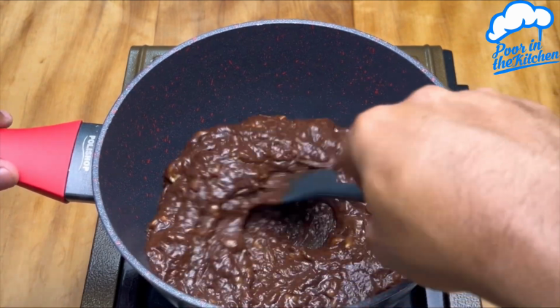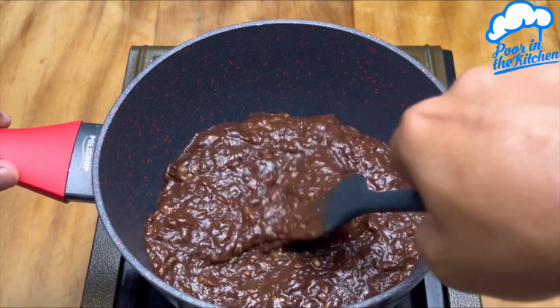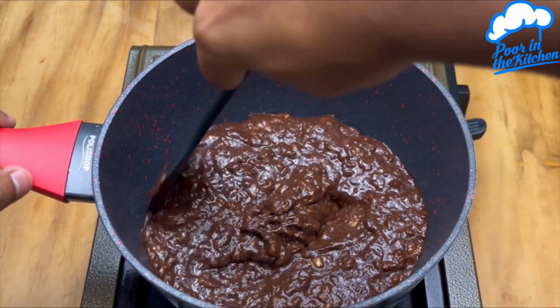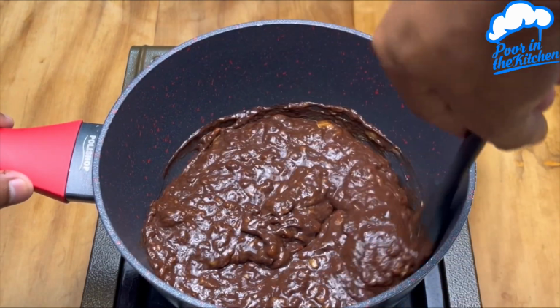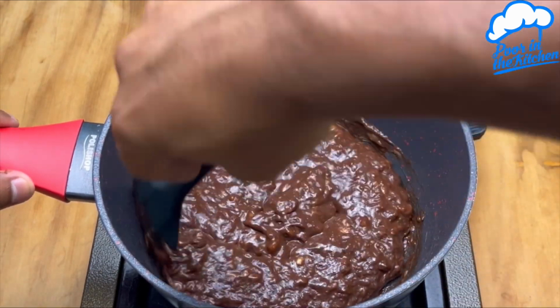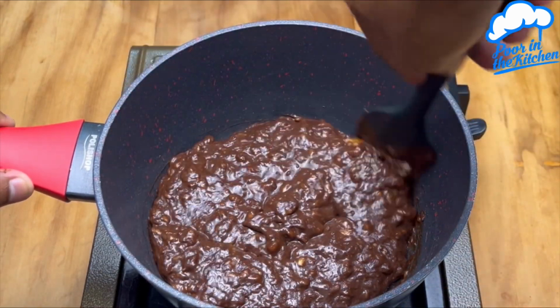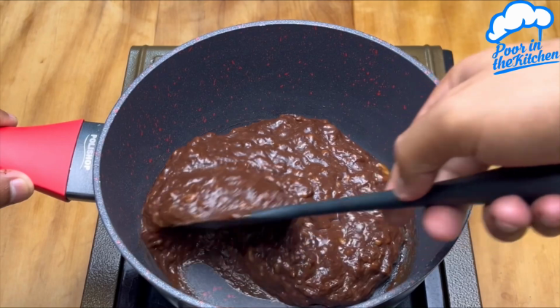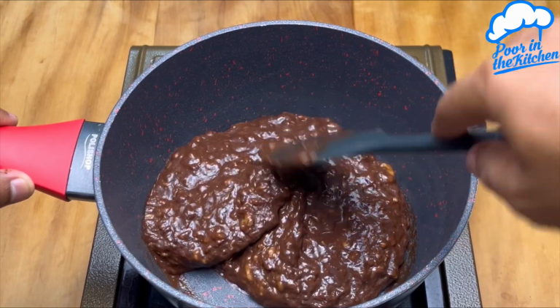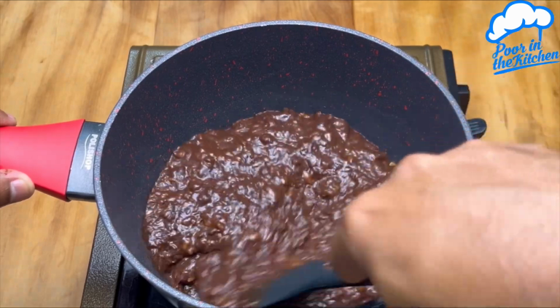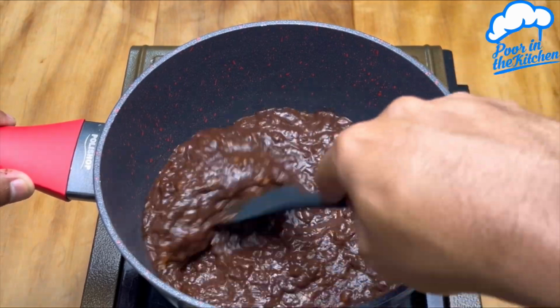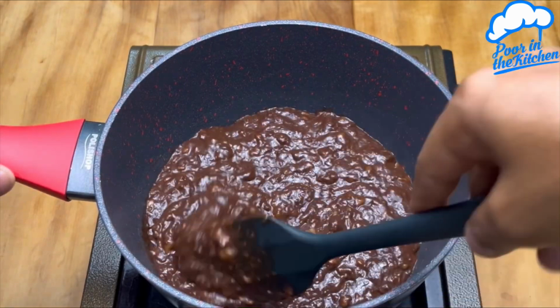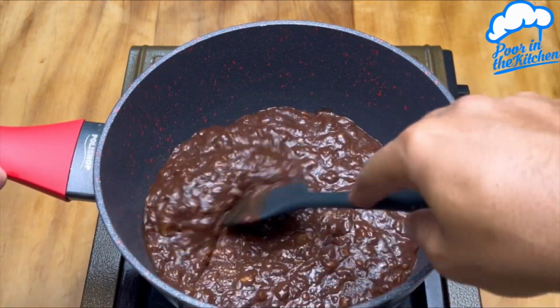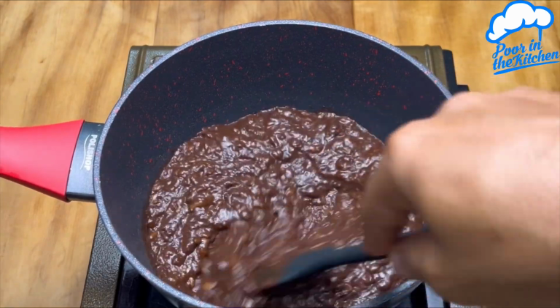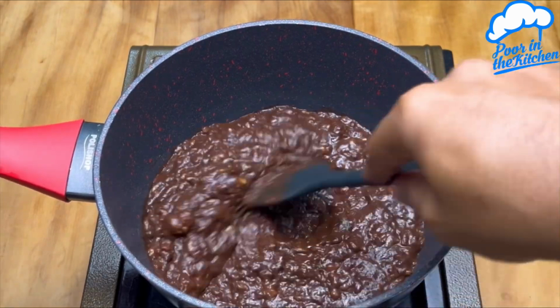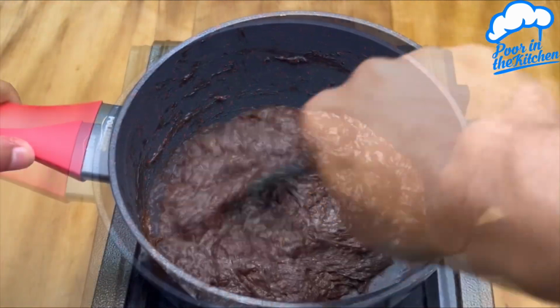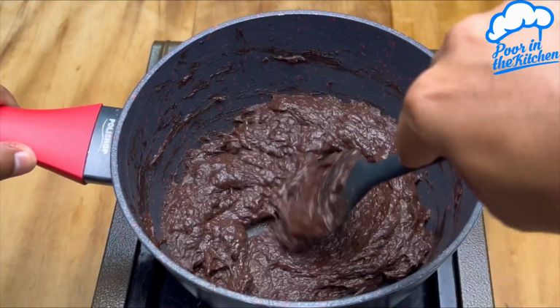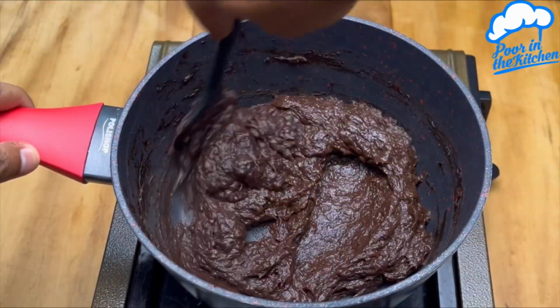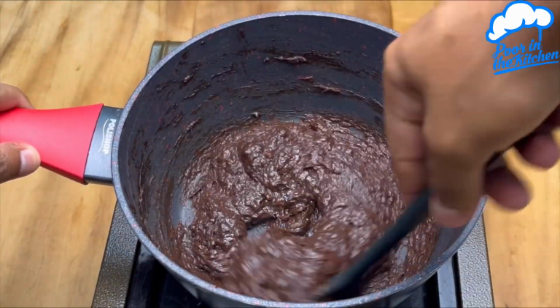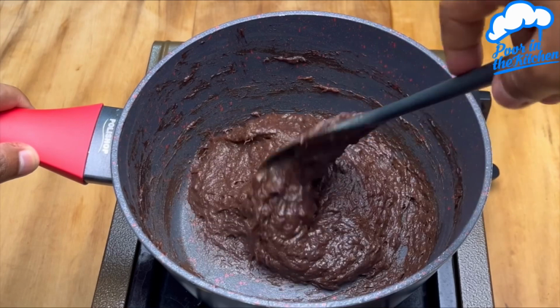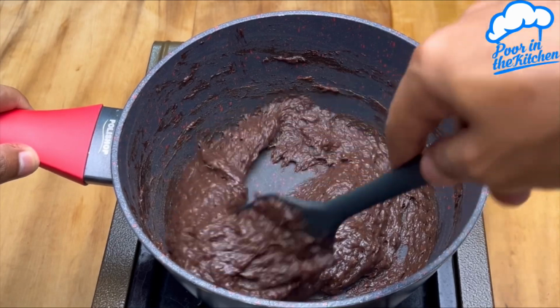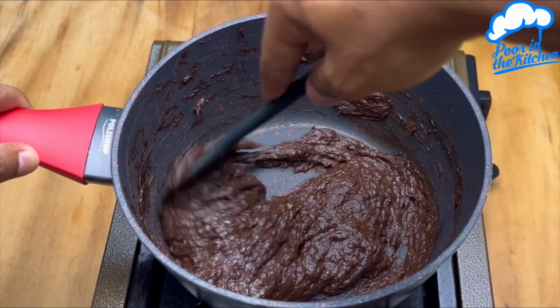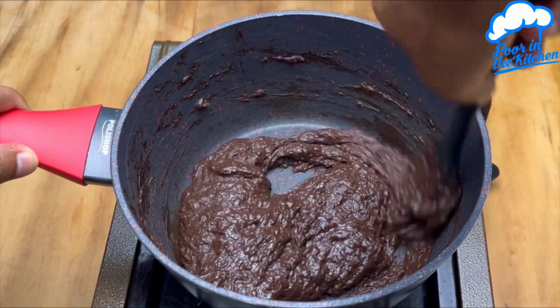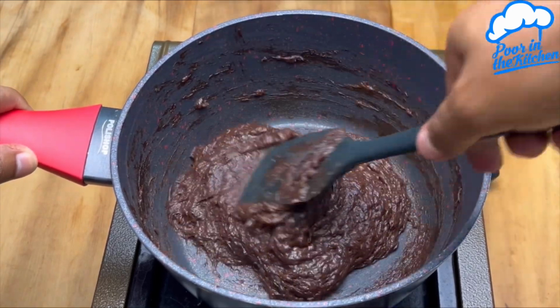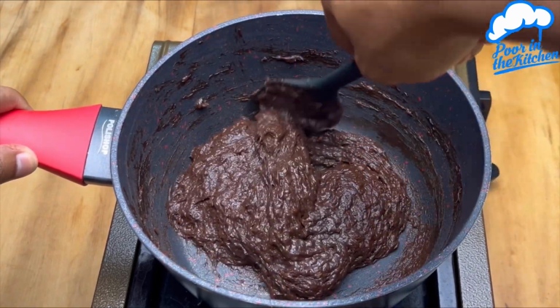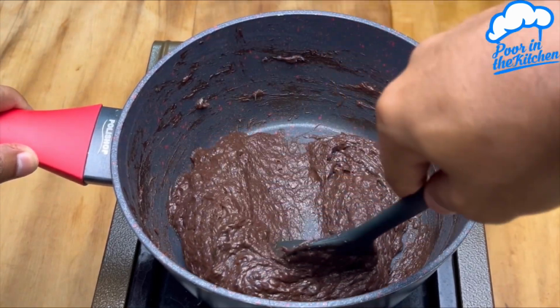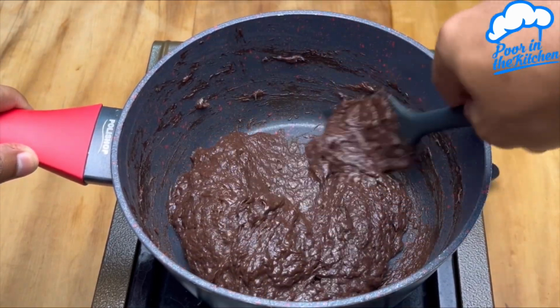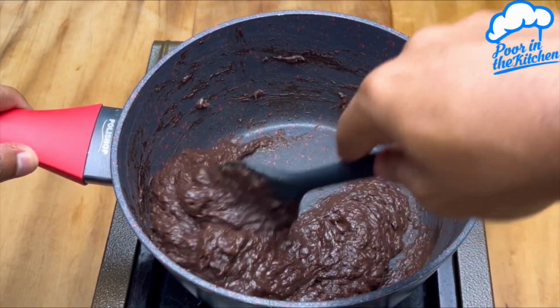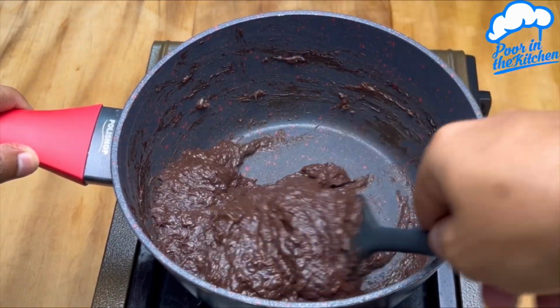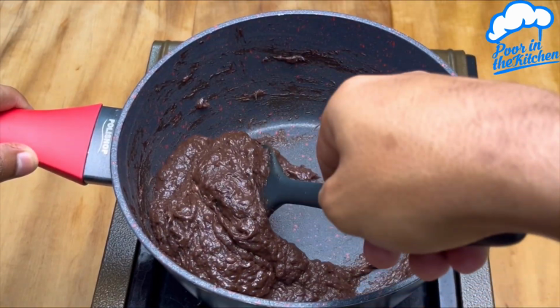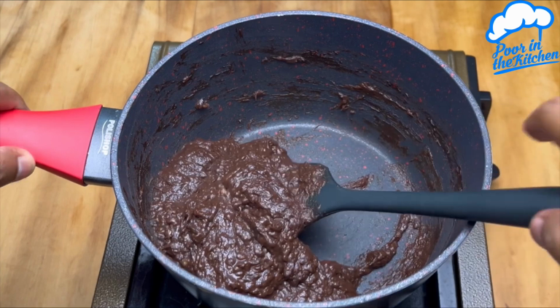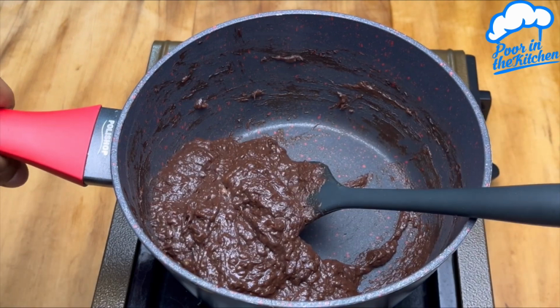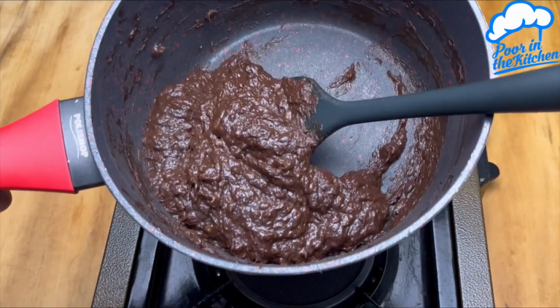With the heat at medium, let's stir until we reach the ideal consistency. This is the perfect consistency — when it starts to come away from the bottom of the pan.